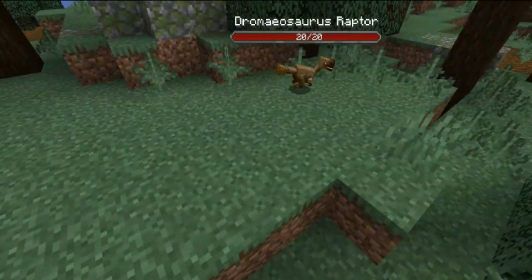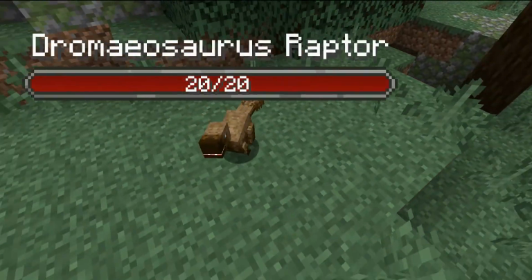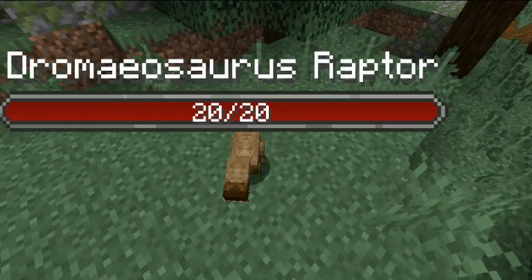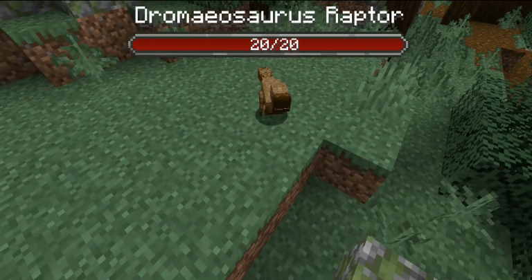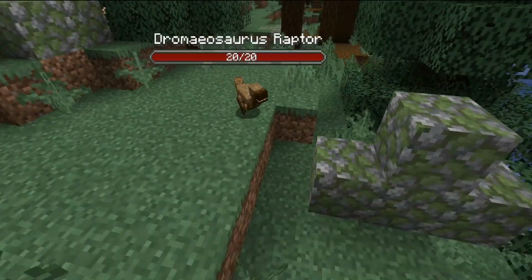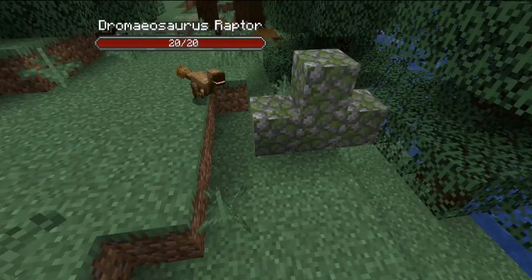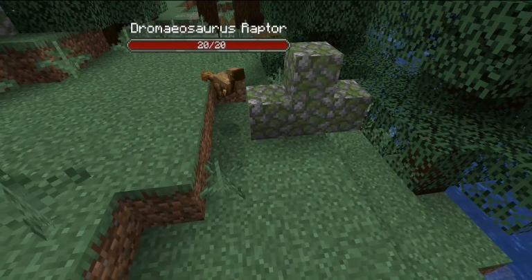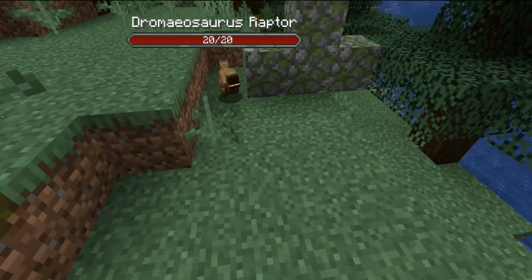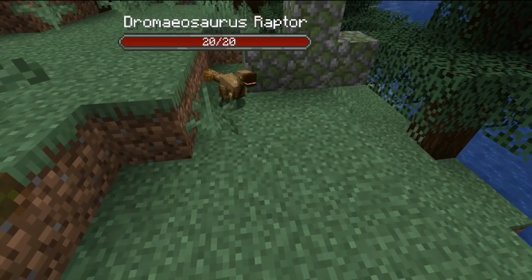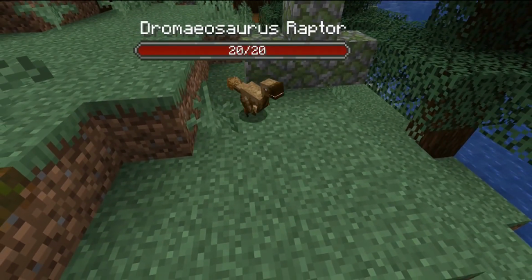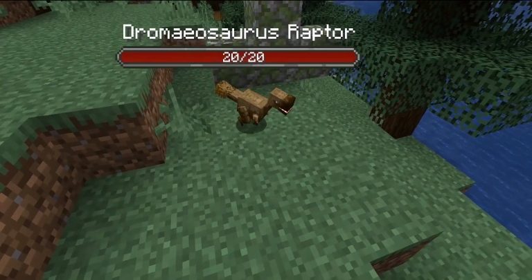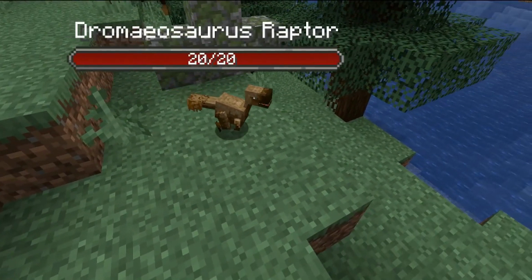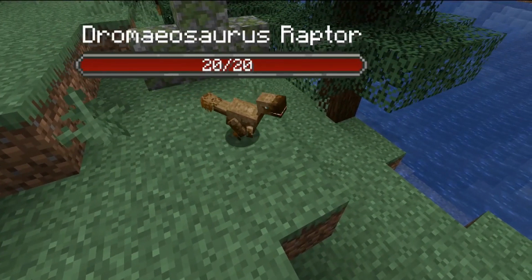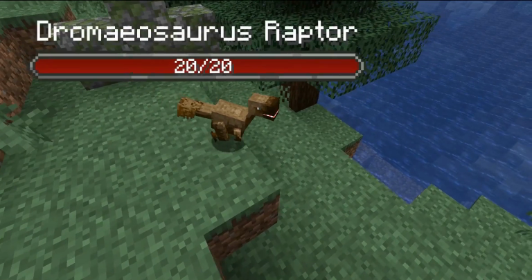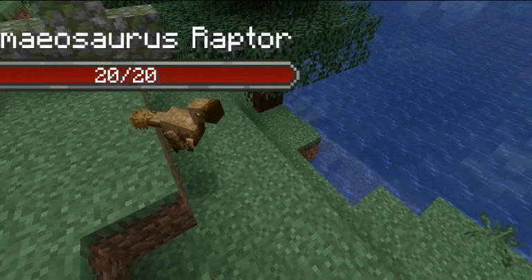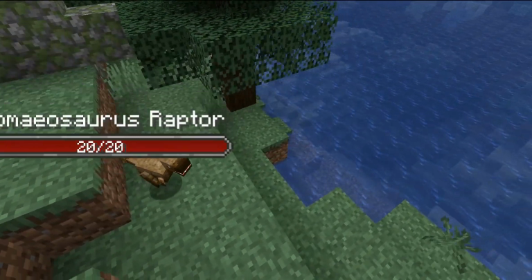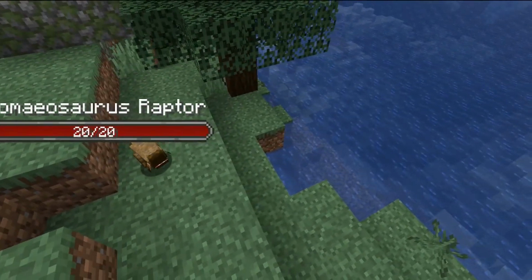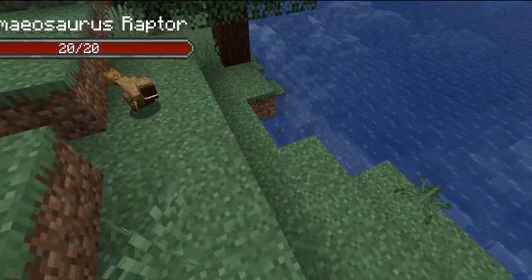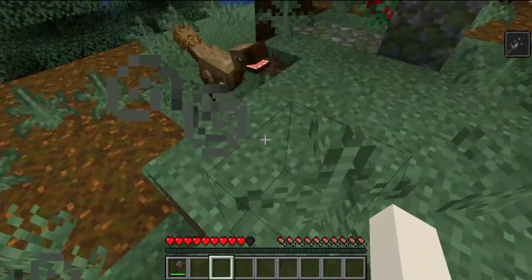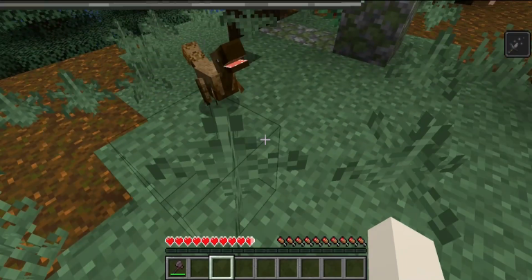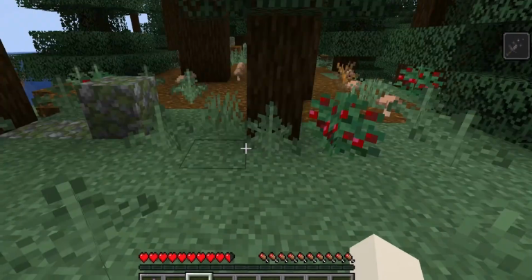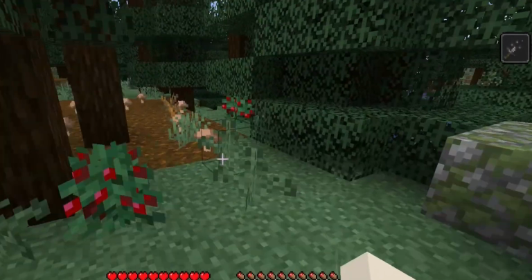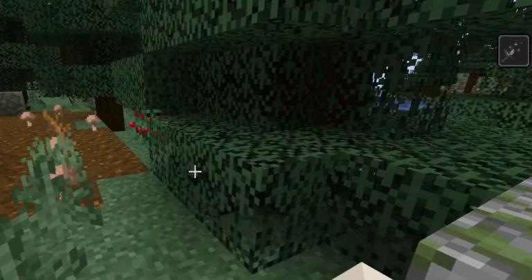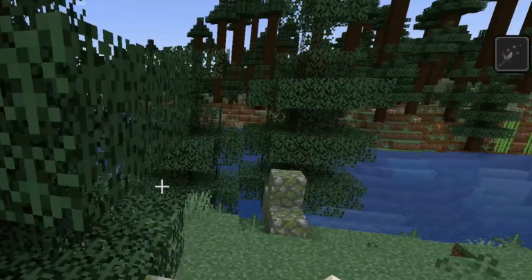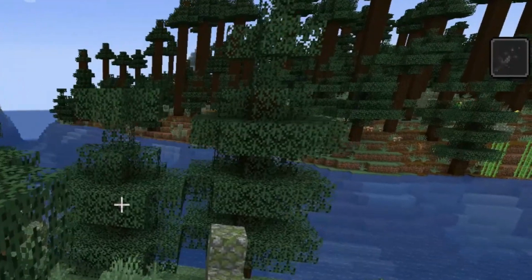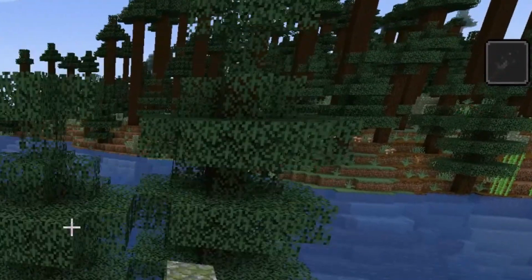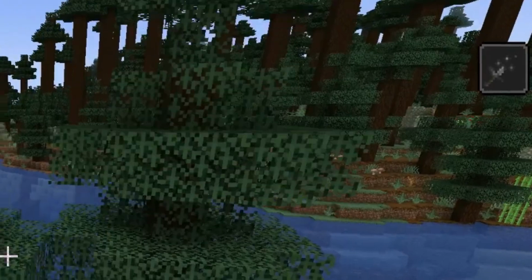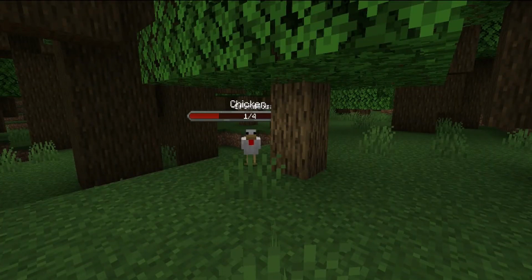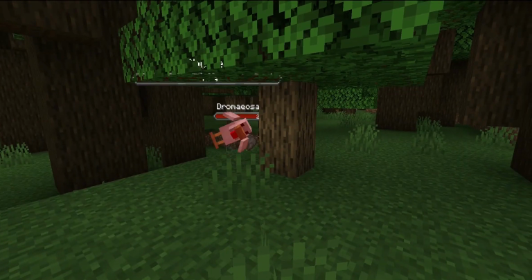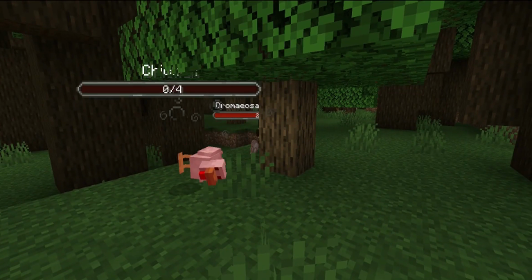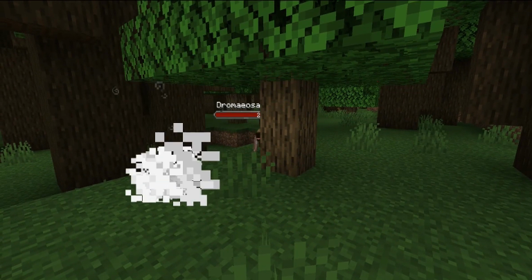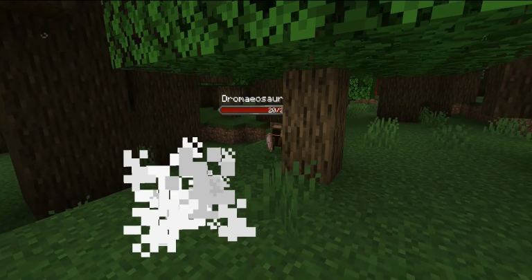While the Dramasaurus may seem nice with their 20 health, they'll change completely once you hit them. Then they'll attack you with all they've got, including giving you 5 seconds of weakness. These raptors attack chickens too.